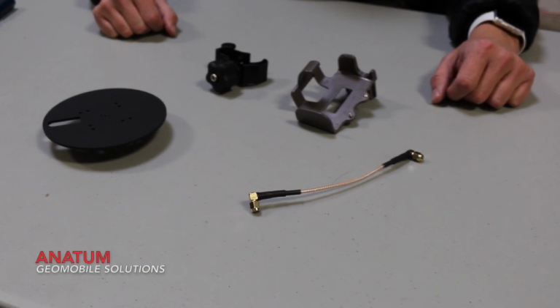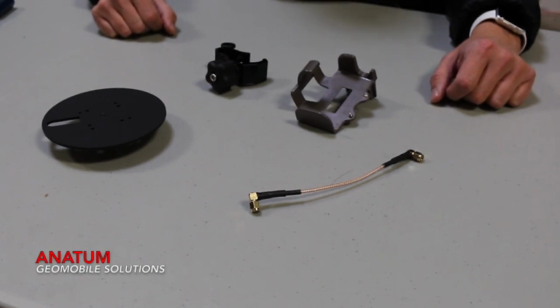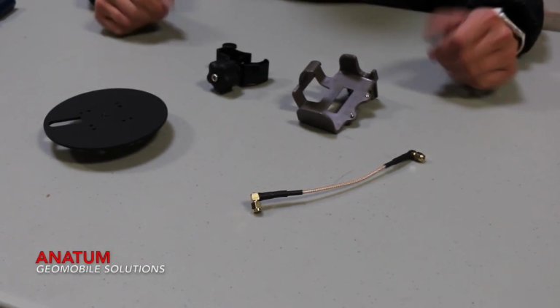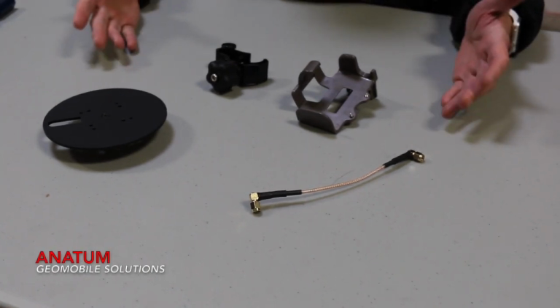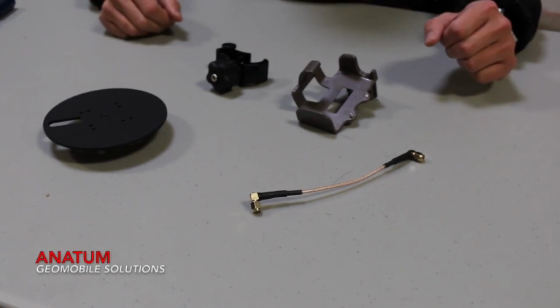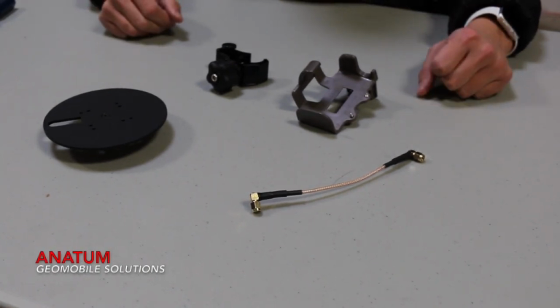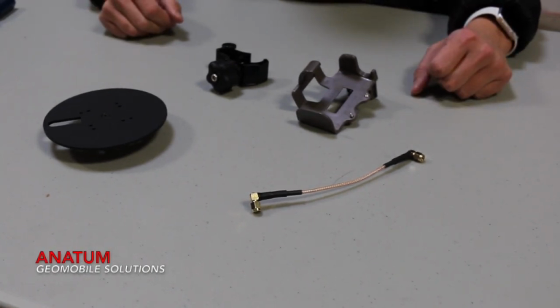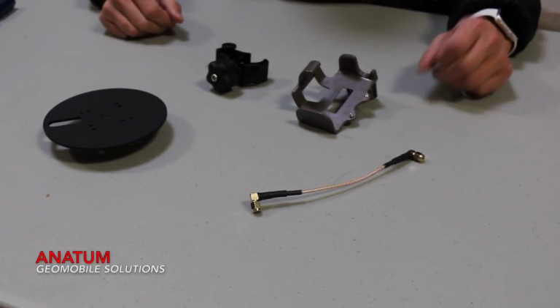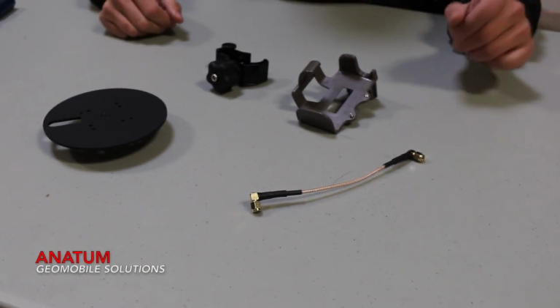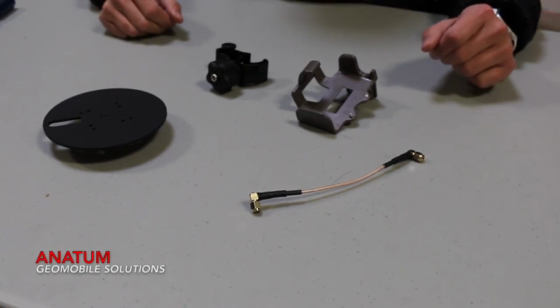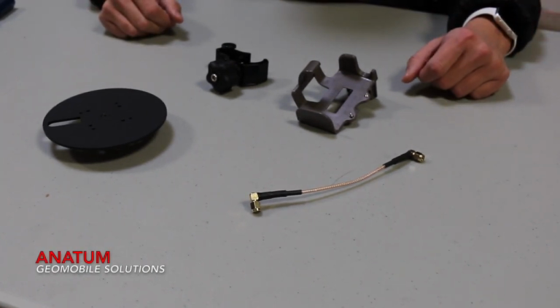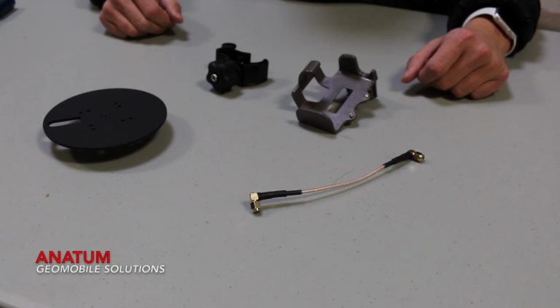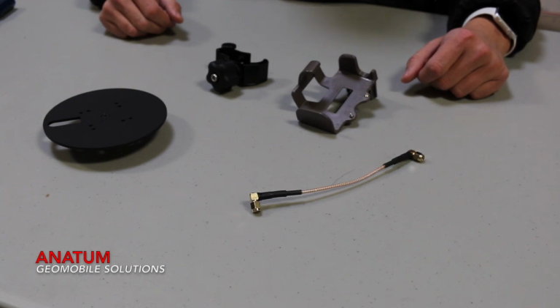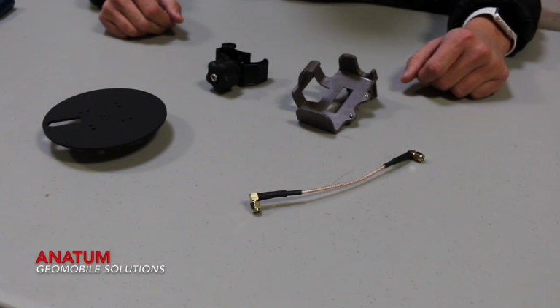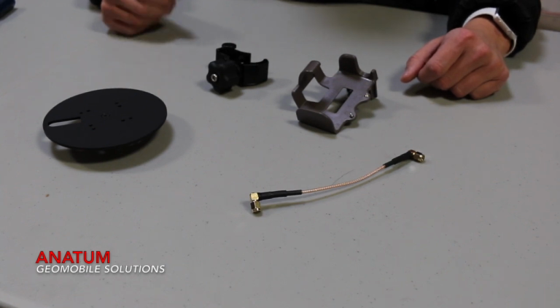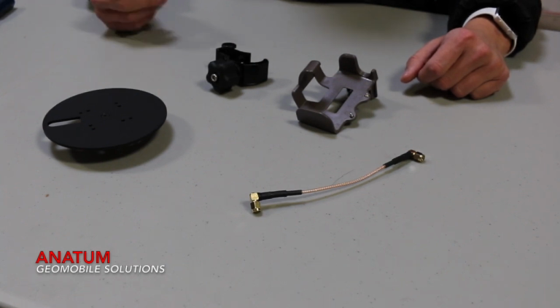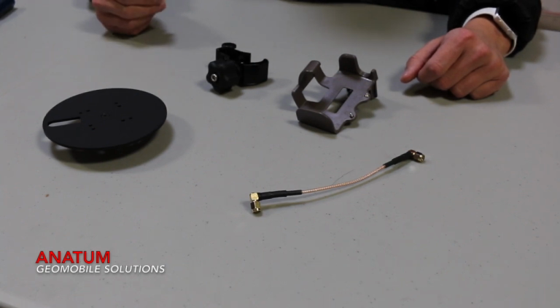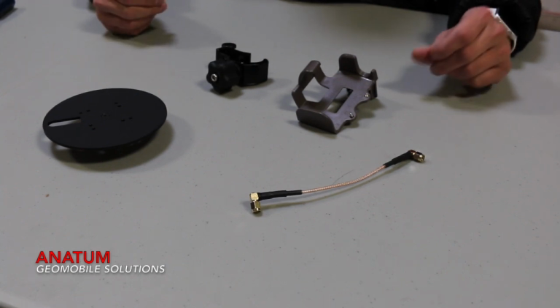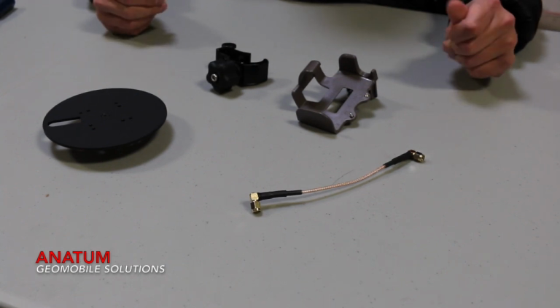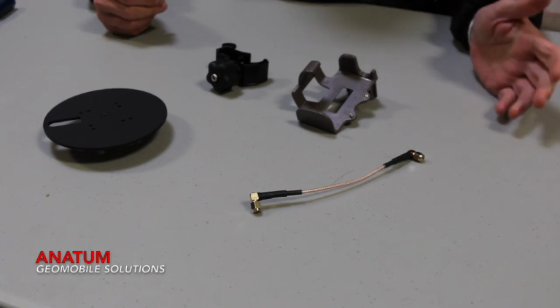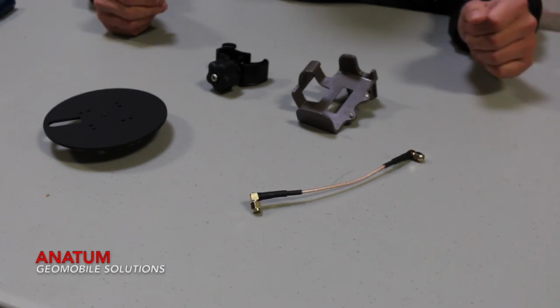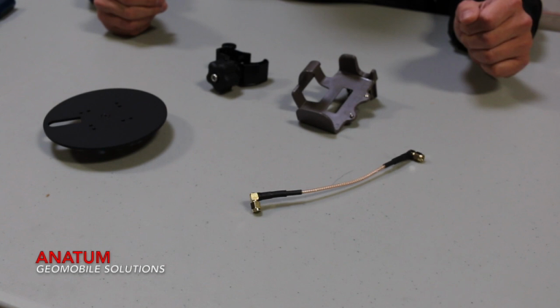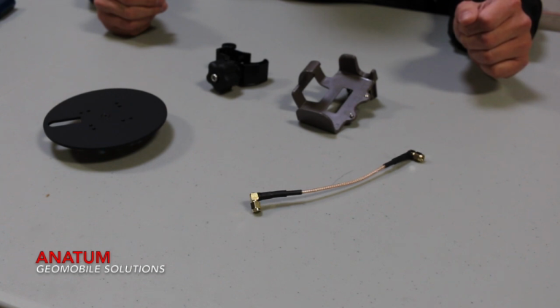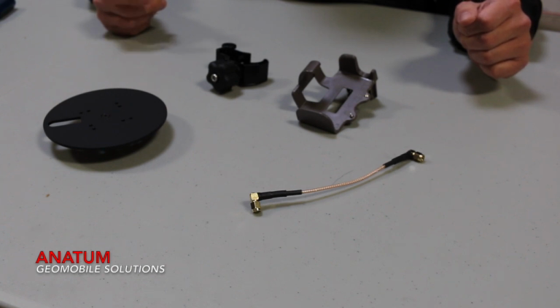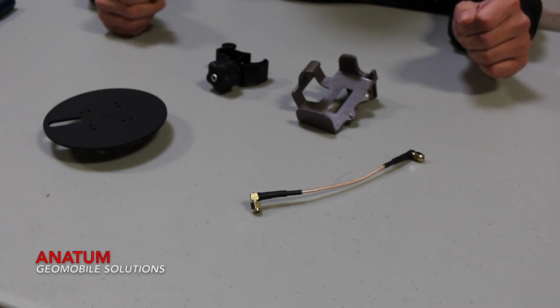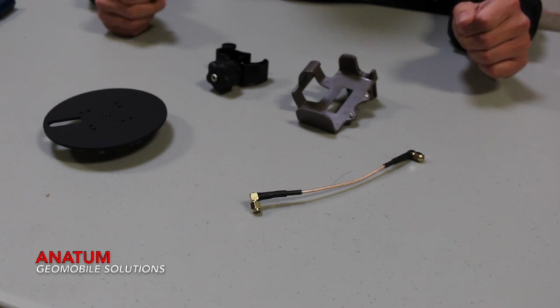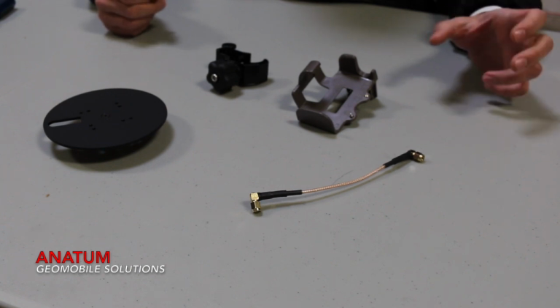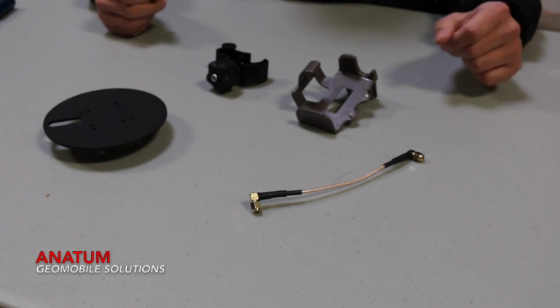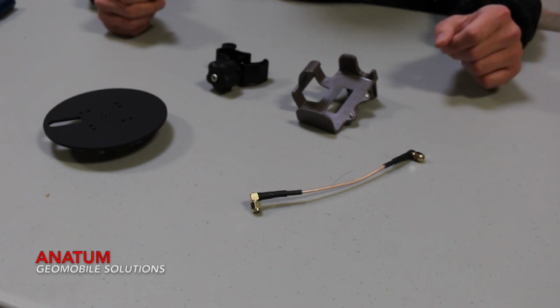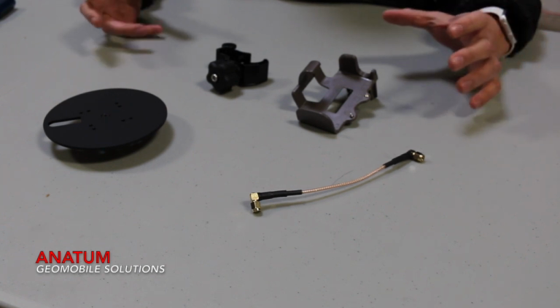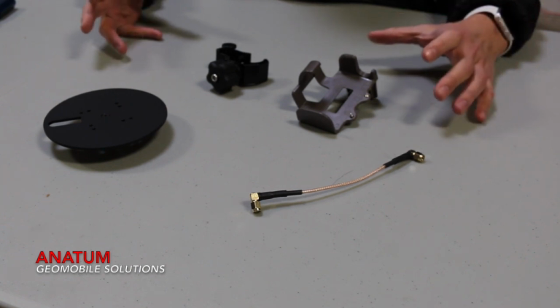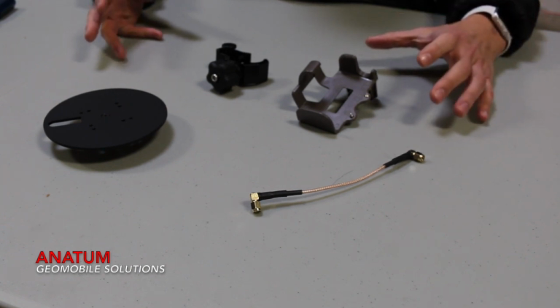We're going to show you an example of the Submeter range pull kit for the Aero product line. For example, if you want to buy the Submeter Aero 100 or the Aero Lite, but you'd like to use it for your range pull, what you'll need to purchase is this kit.